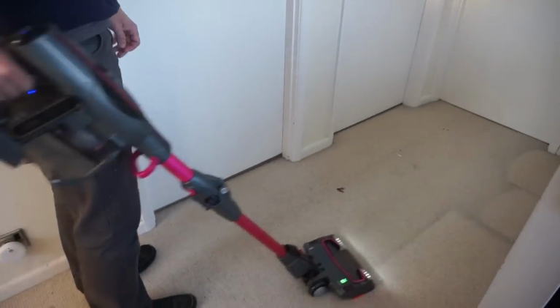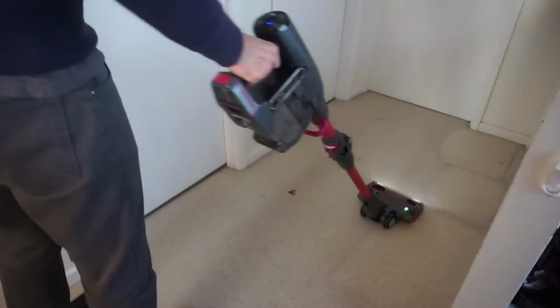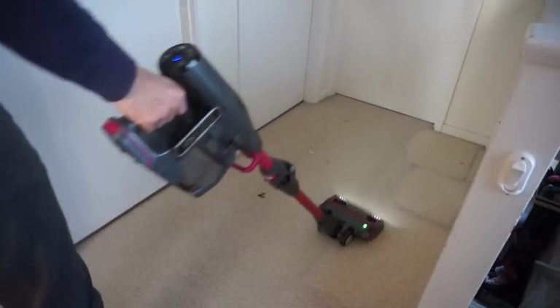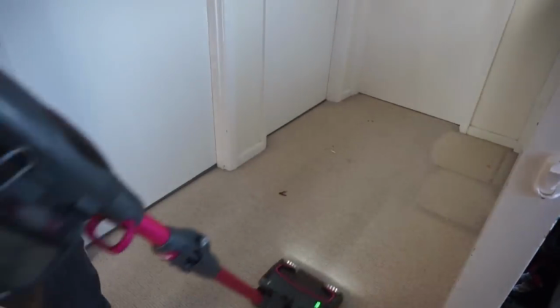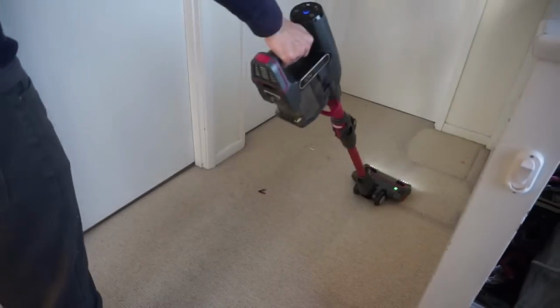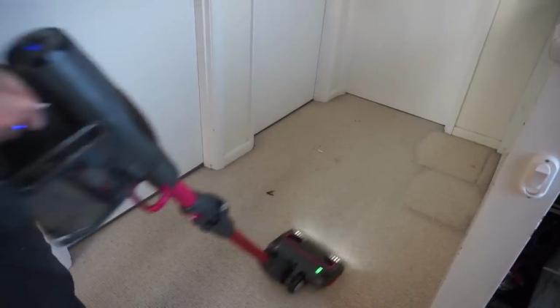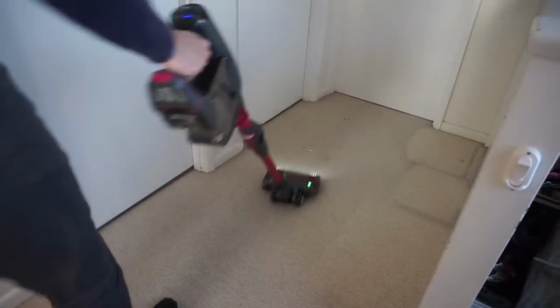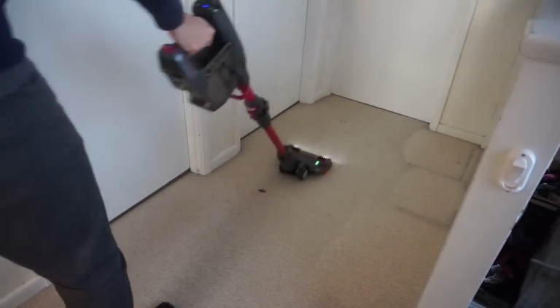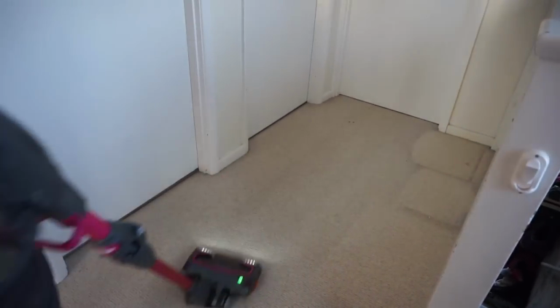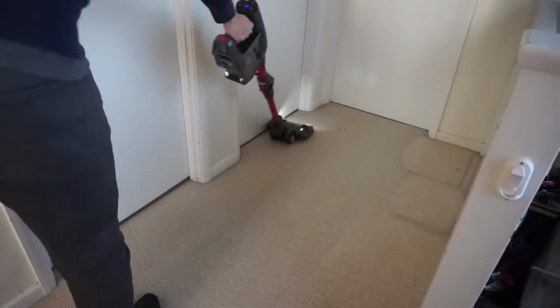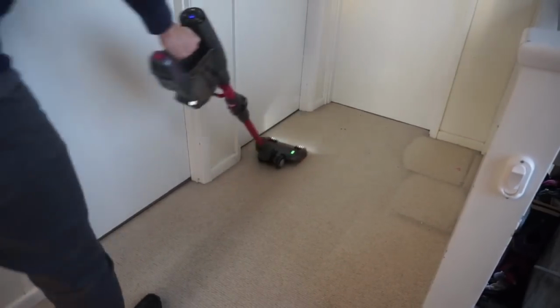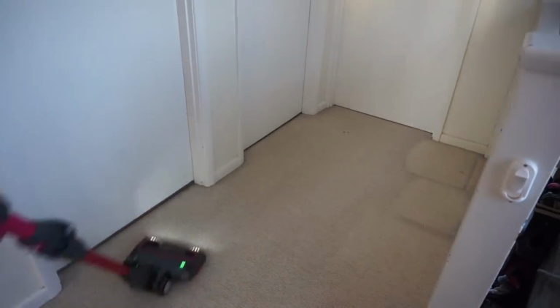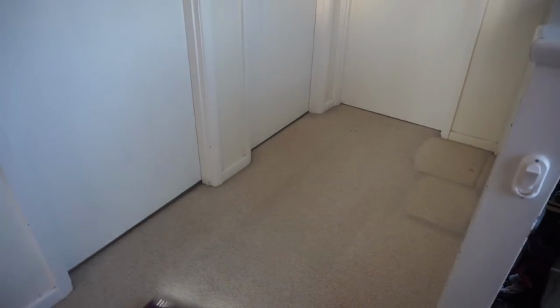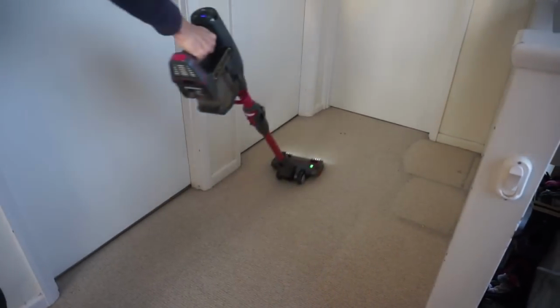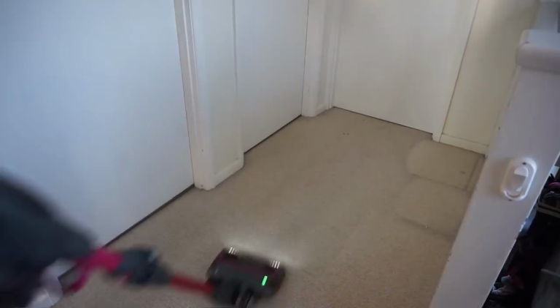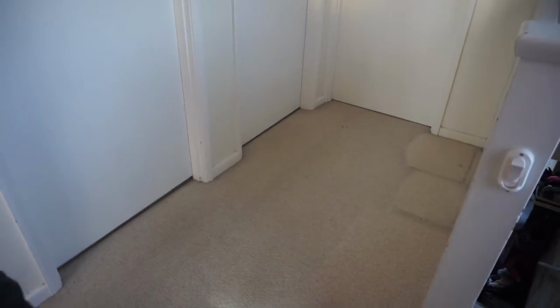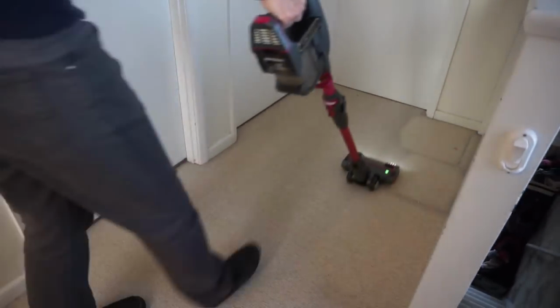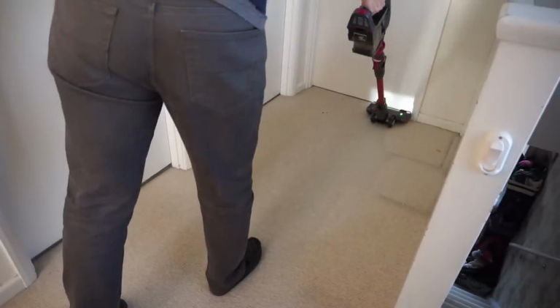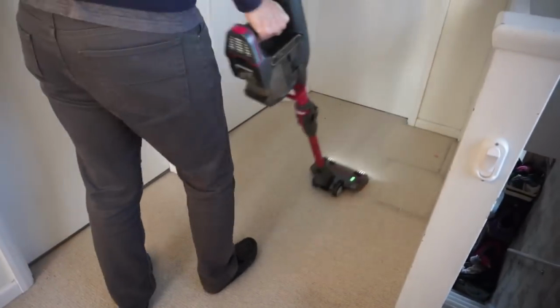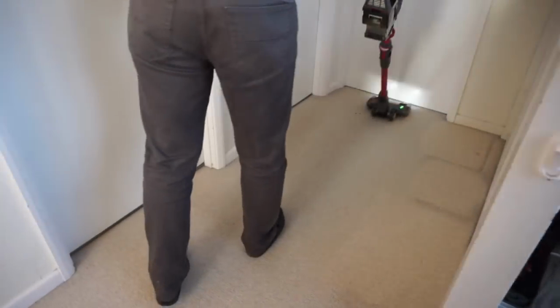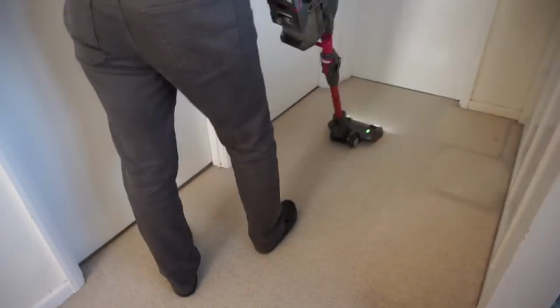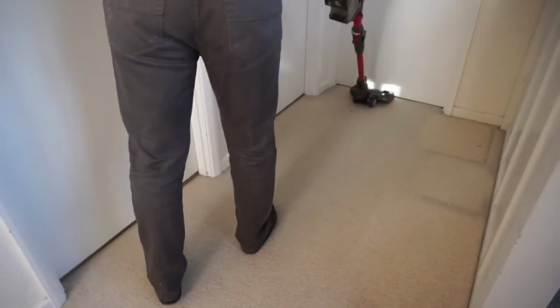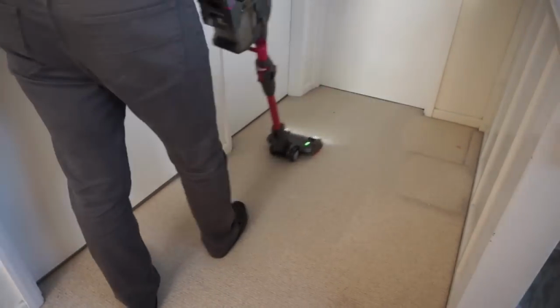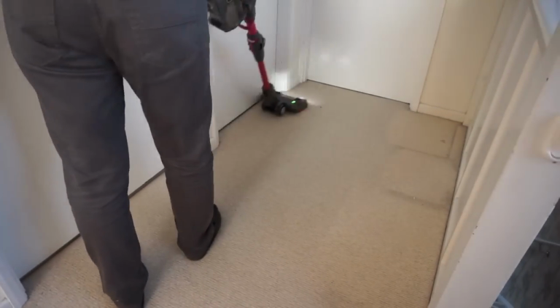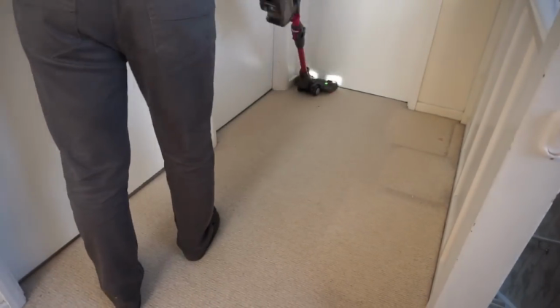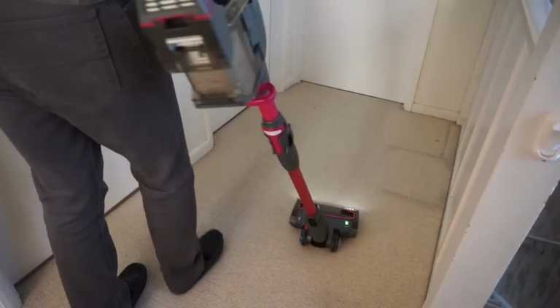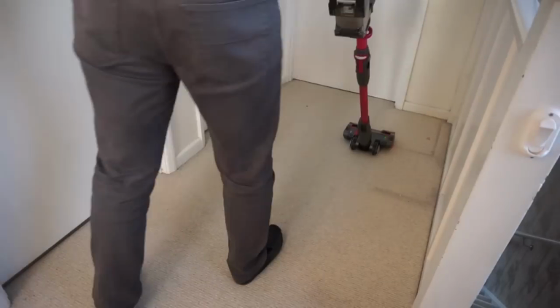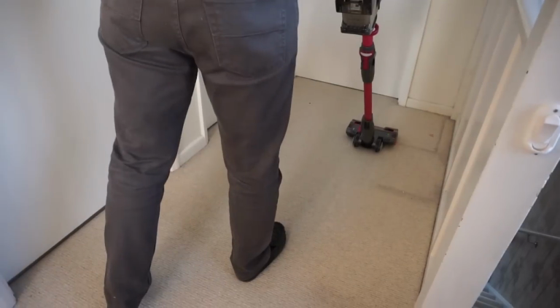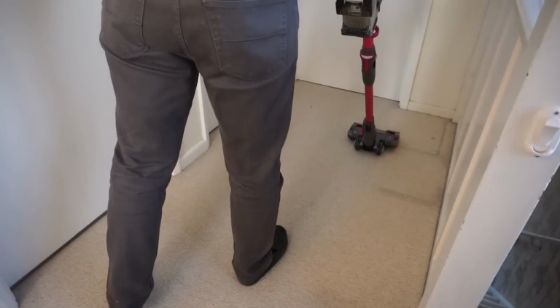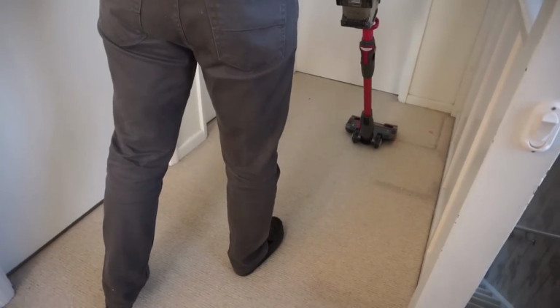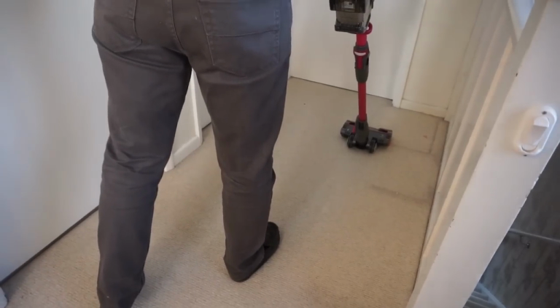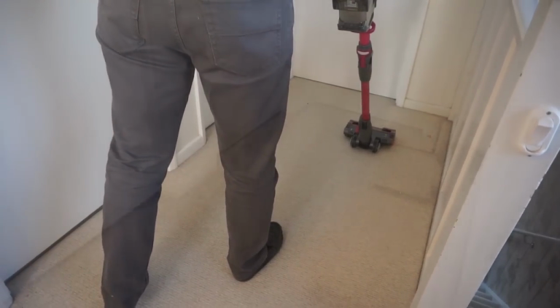Here's an example of how well it works on carpet — you can see there's lots of dust for it to pick up. However, we needed to be quick because the battery was running out, and lo and behold it did run out.